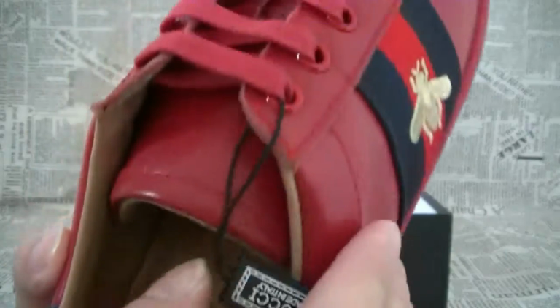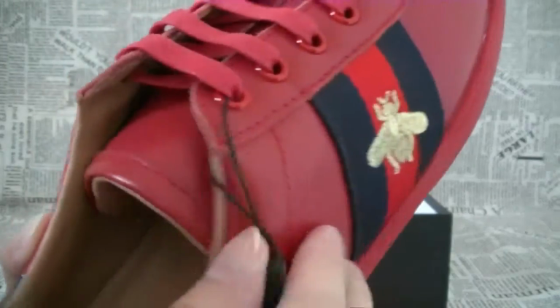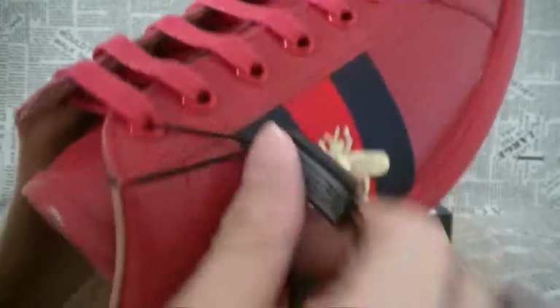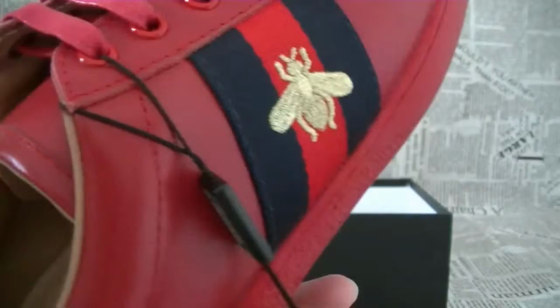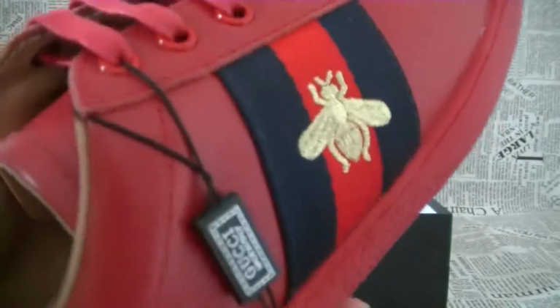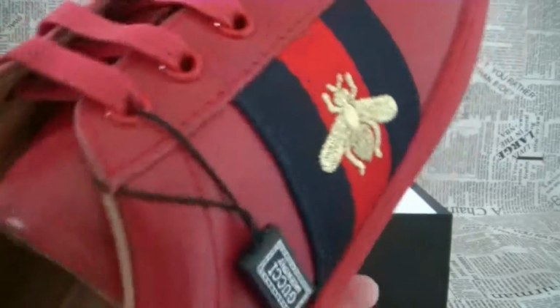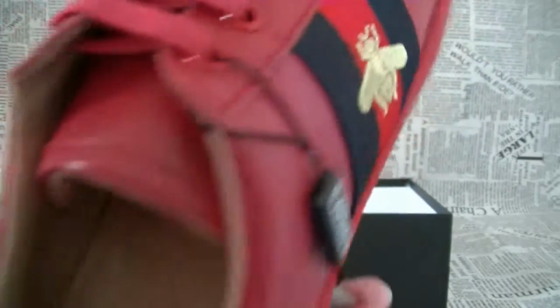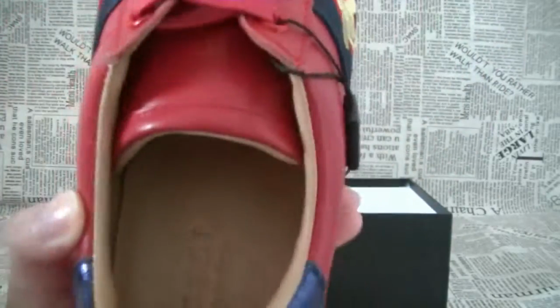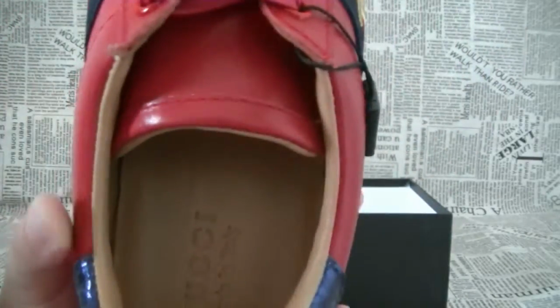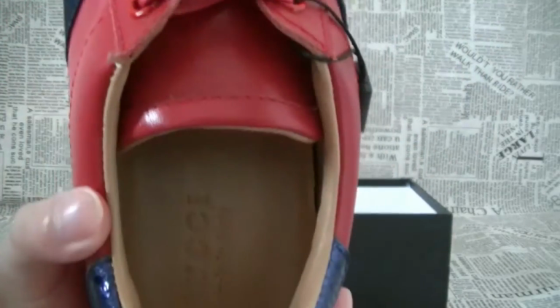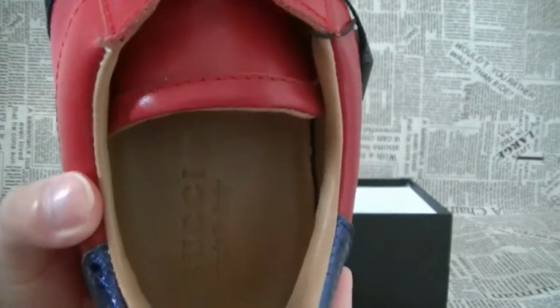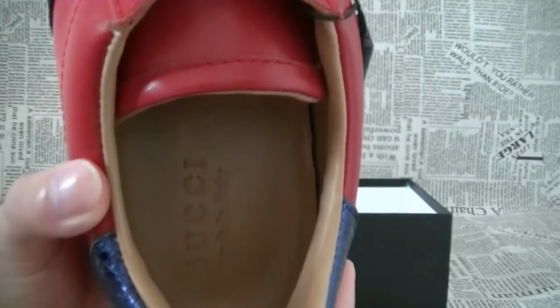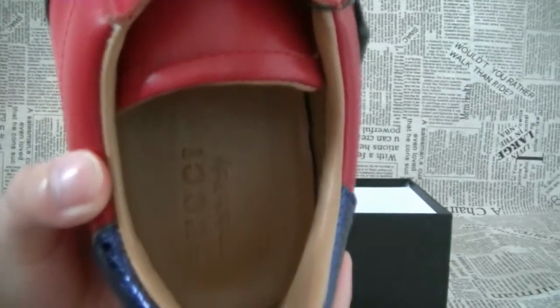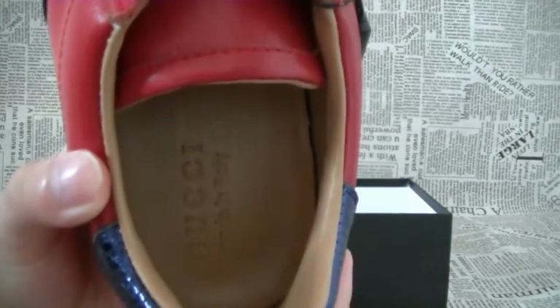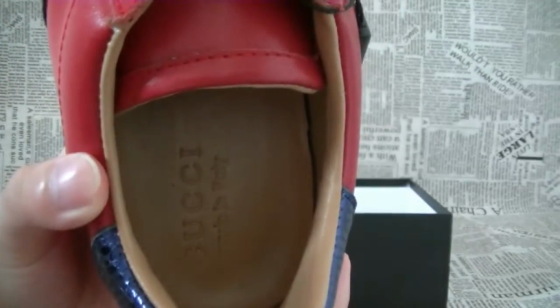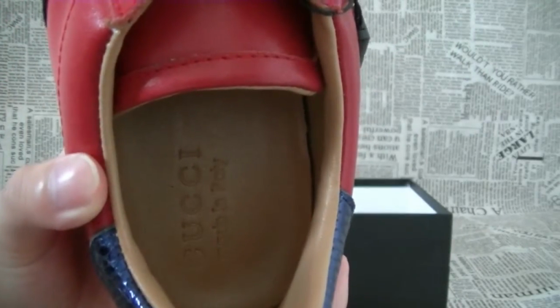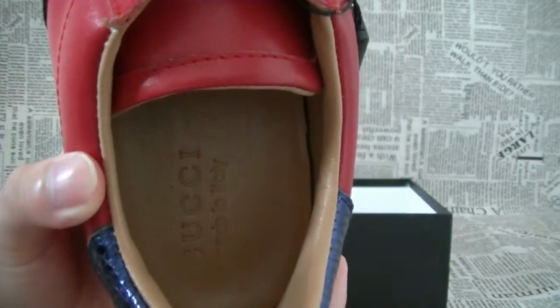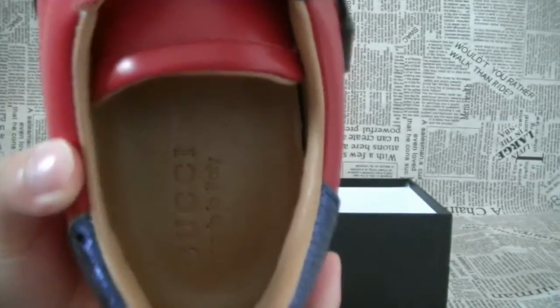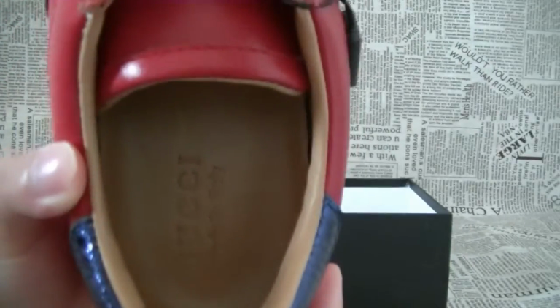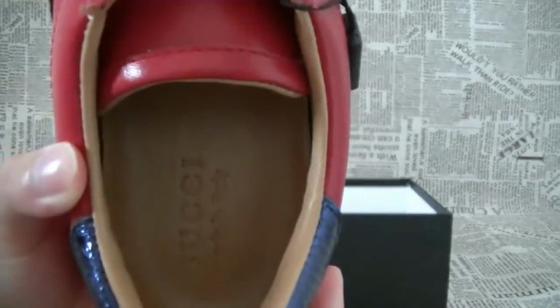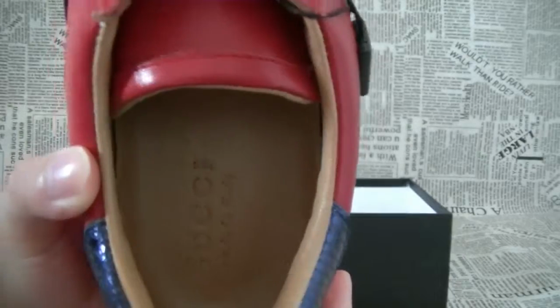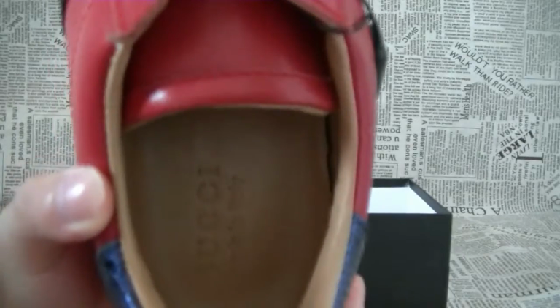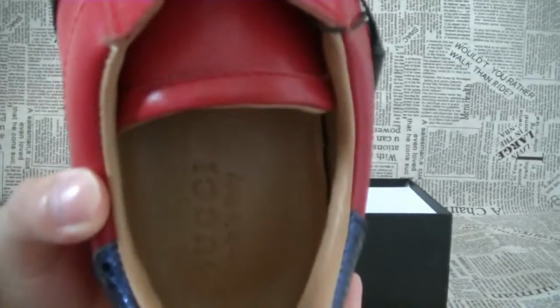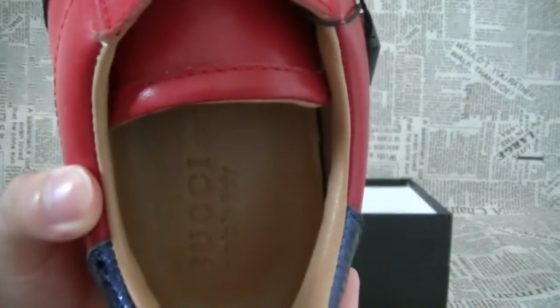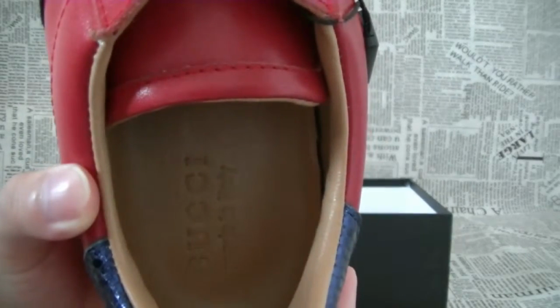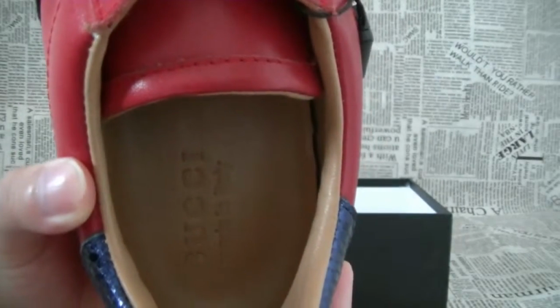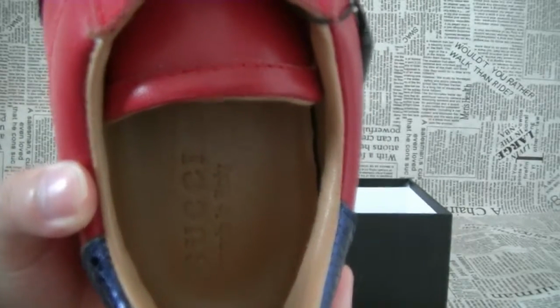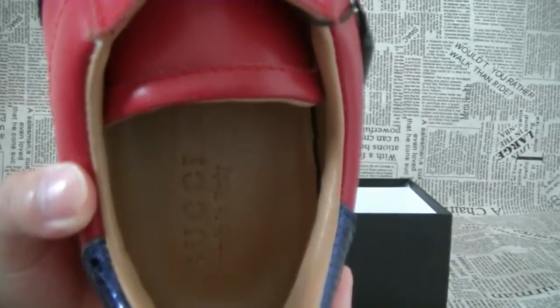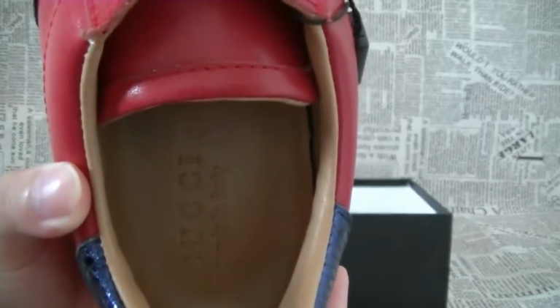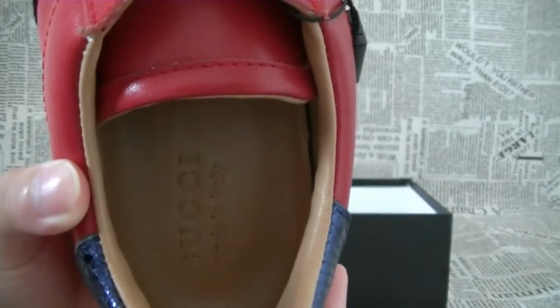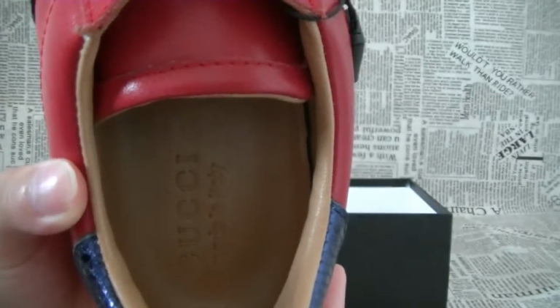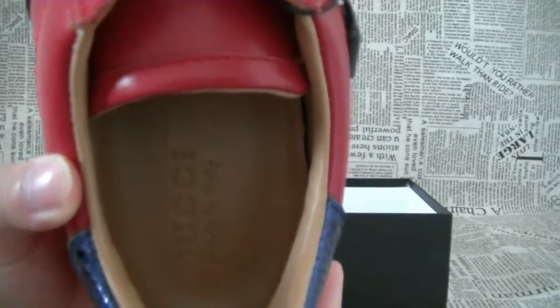Let's check the inside. You can also see the Gucci branding, and some words are made in Italian.